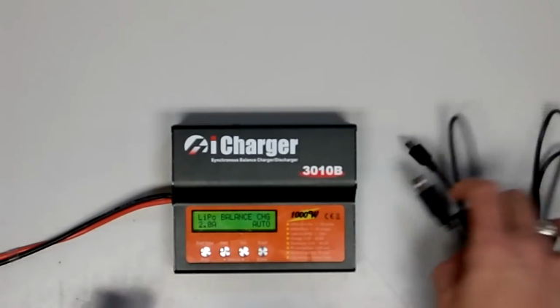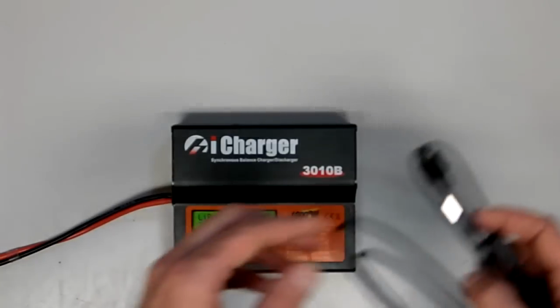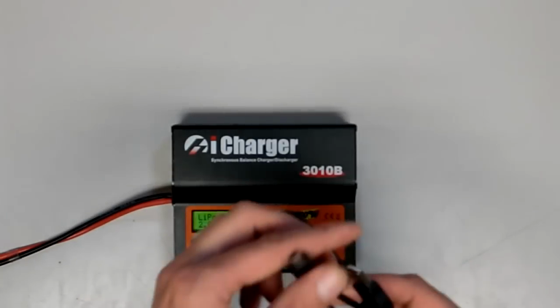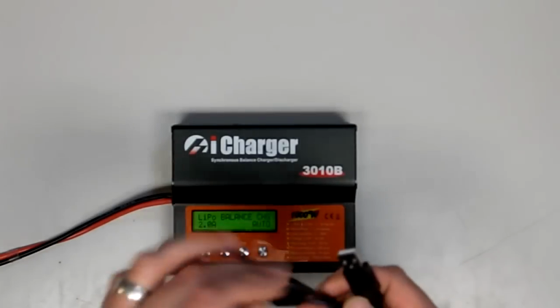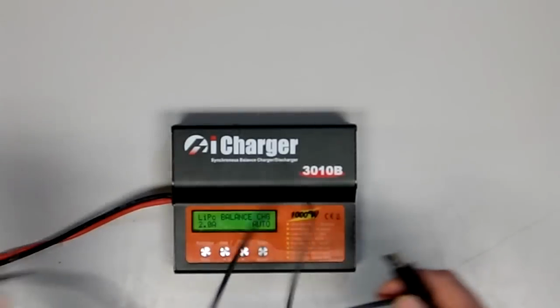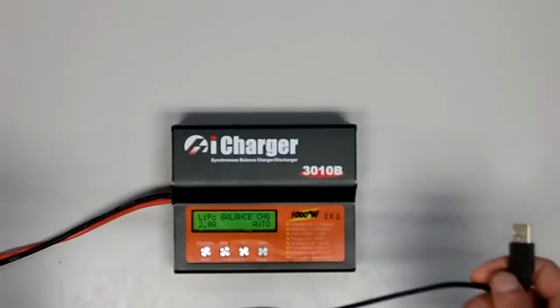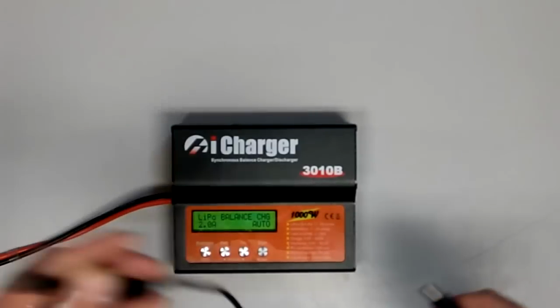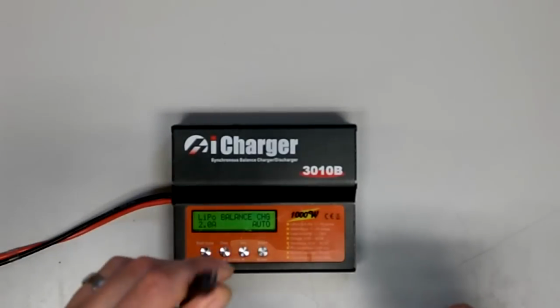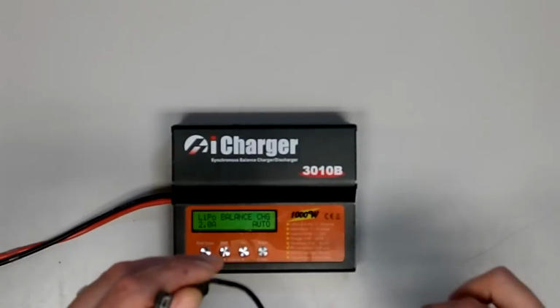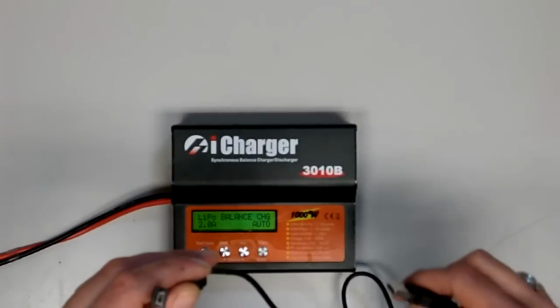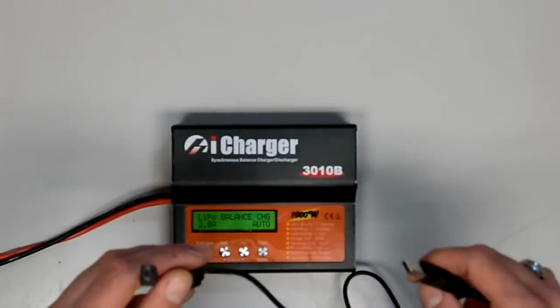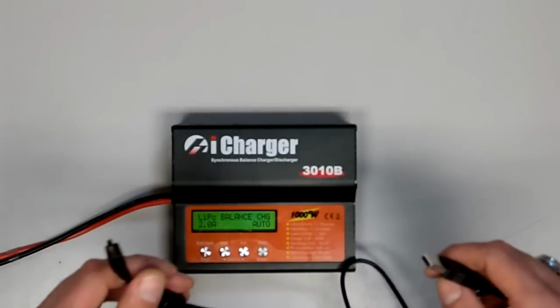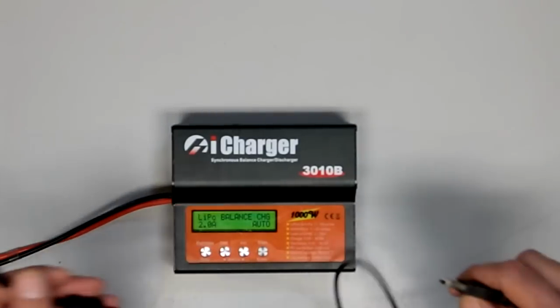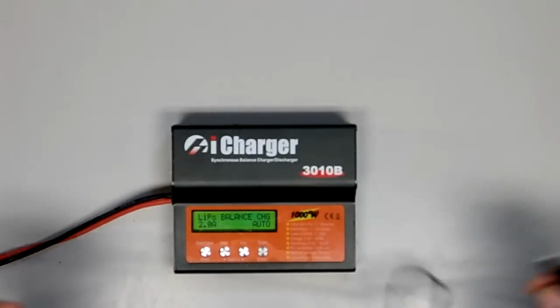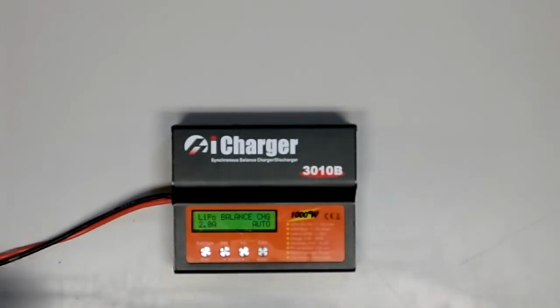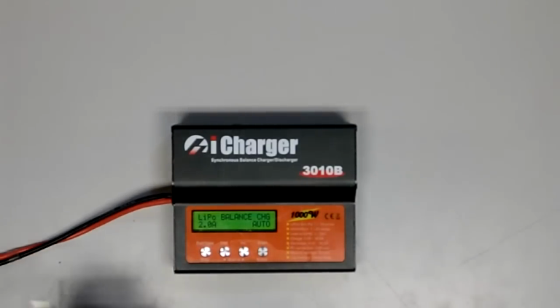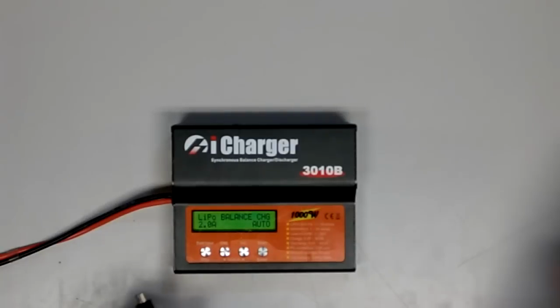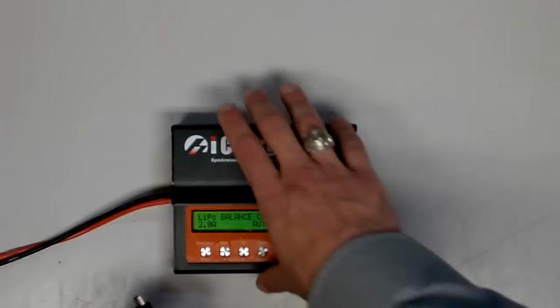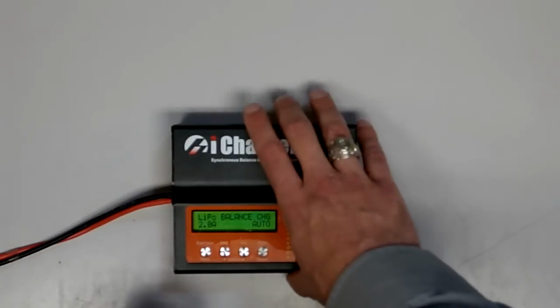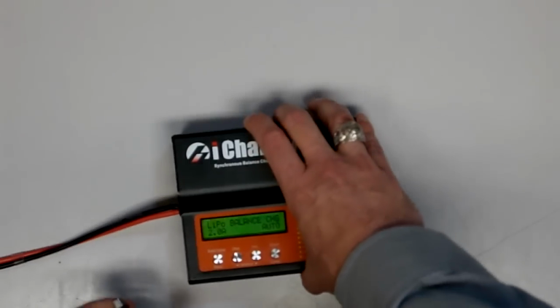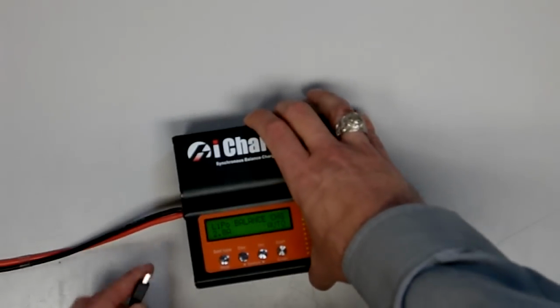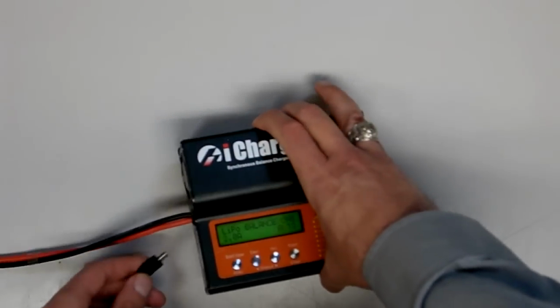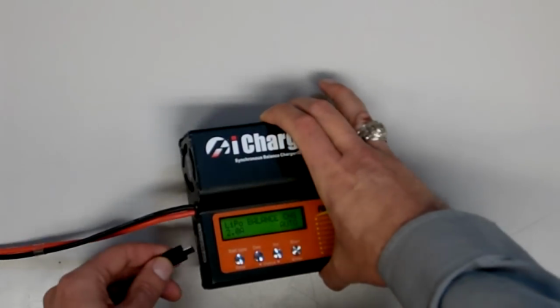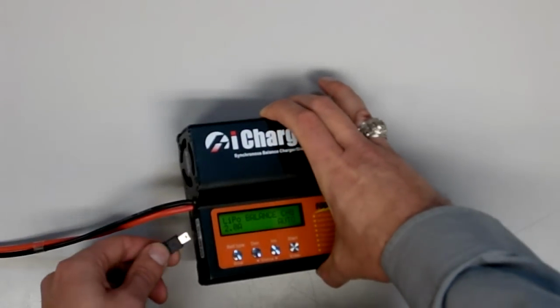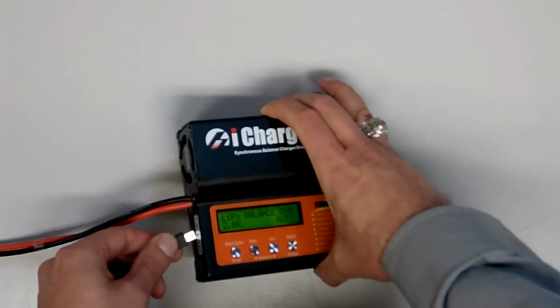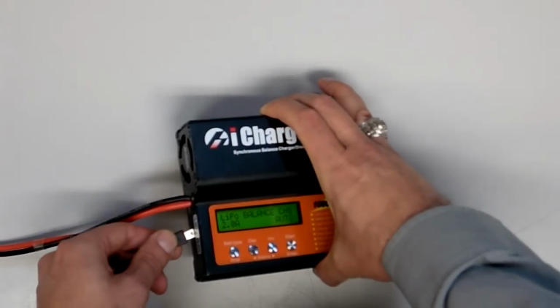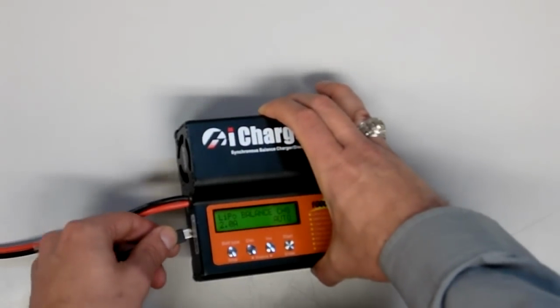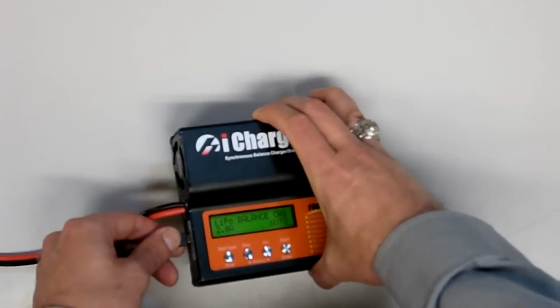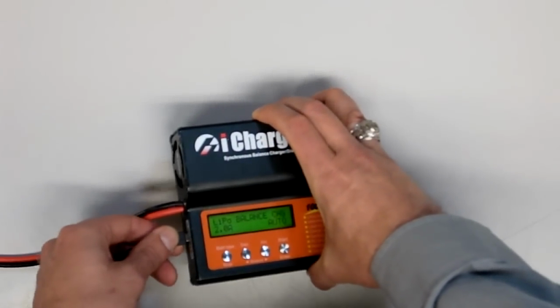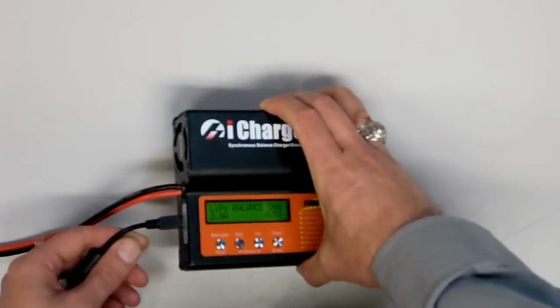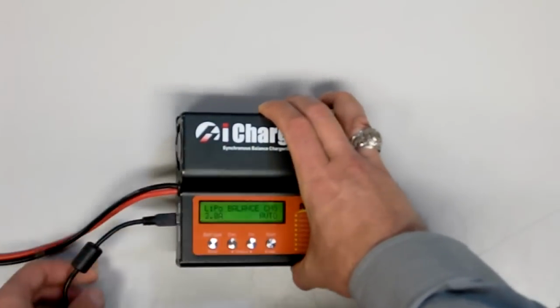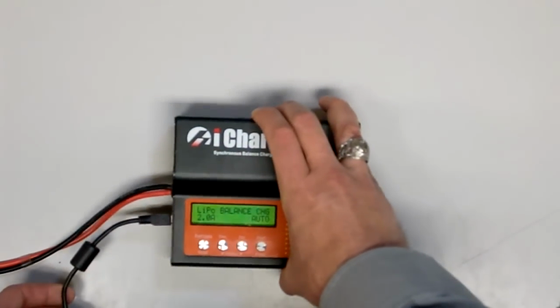The included USB cable is a little different in that the ground shield has been removed from pin 4 to prevent a common ground issue. You'll want to use the included USB cable, and you can go ahead and connect it here on the side of the charger.